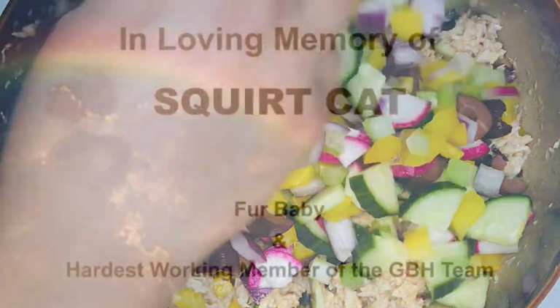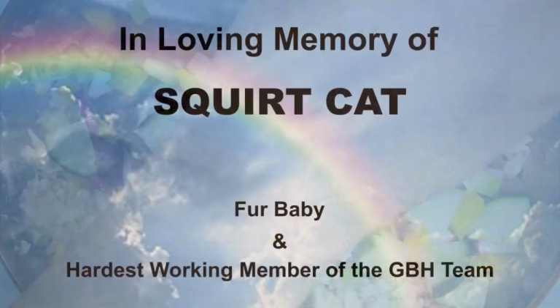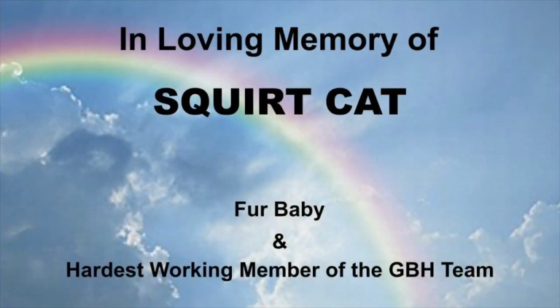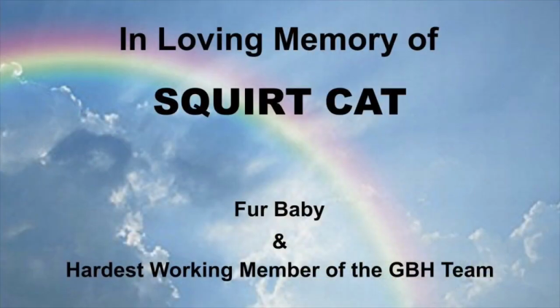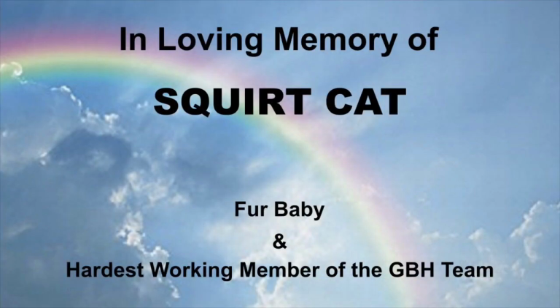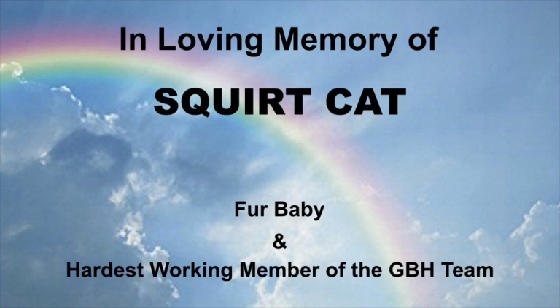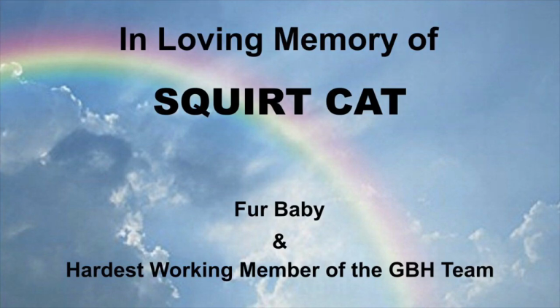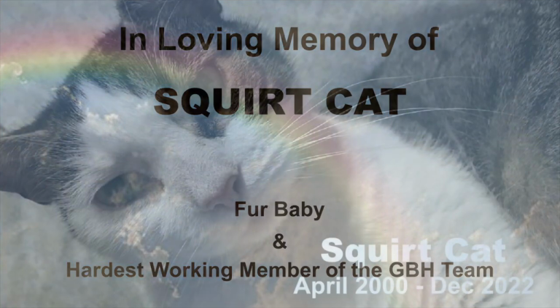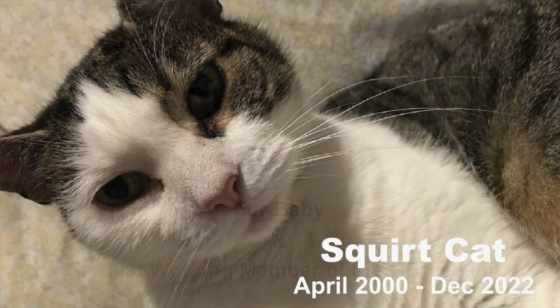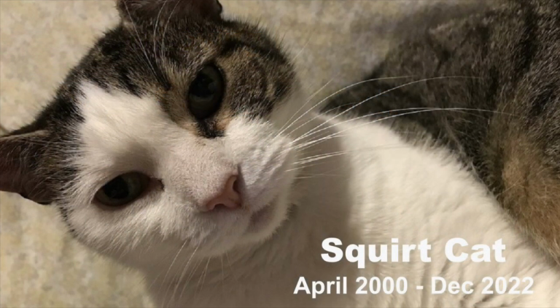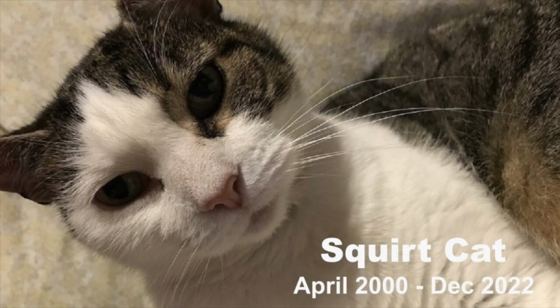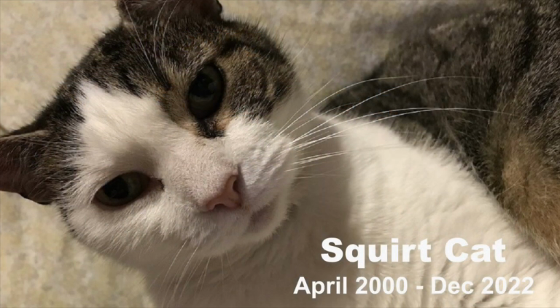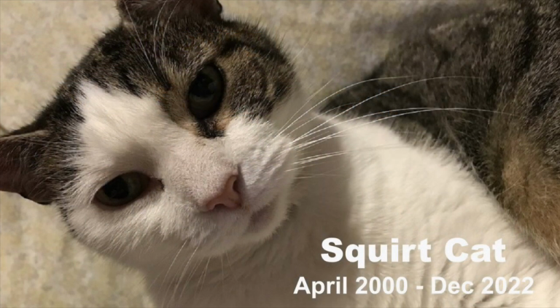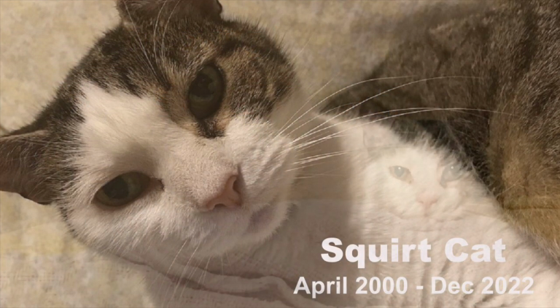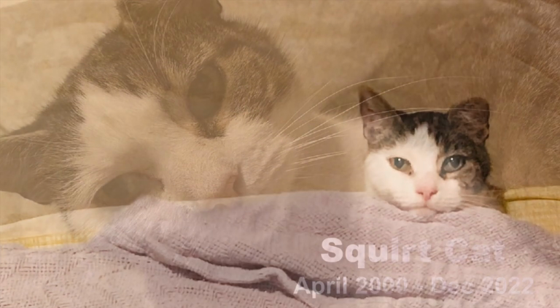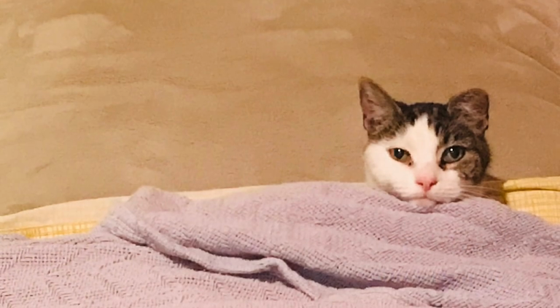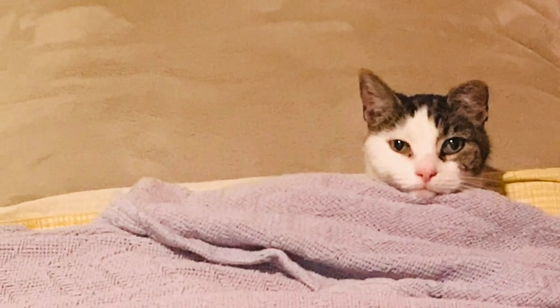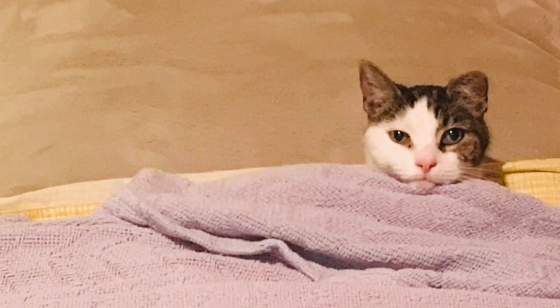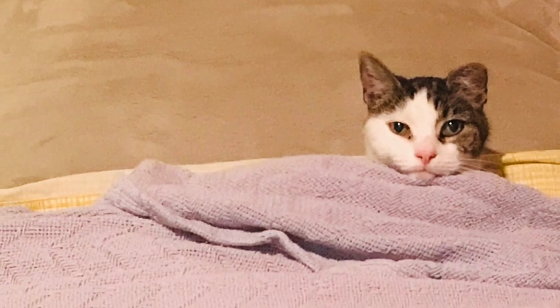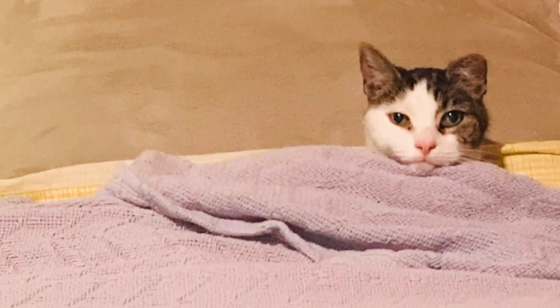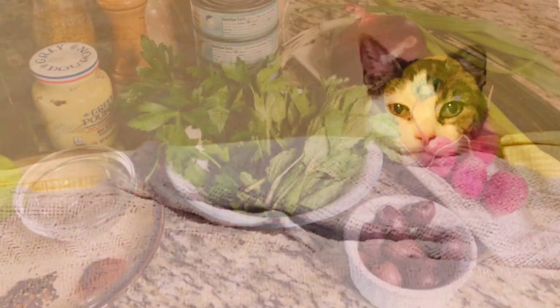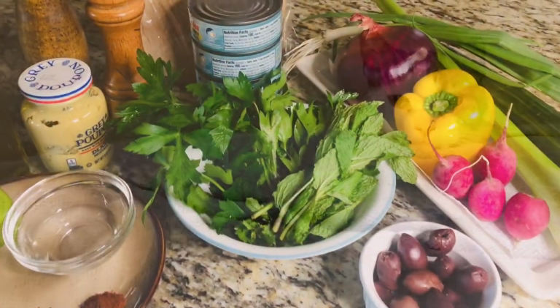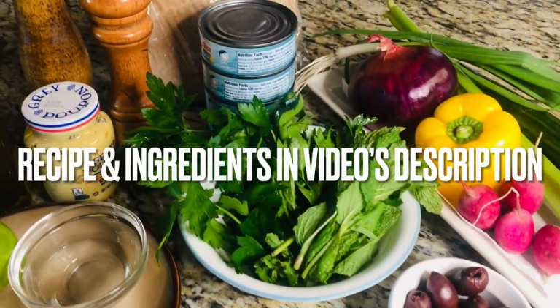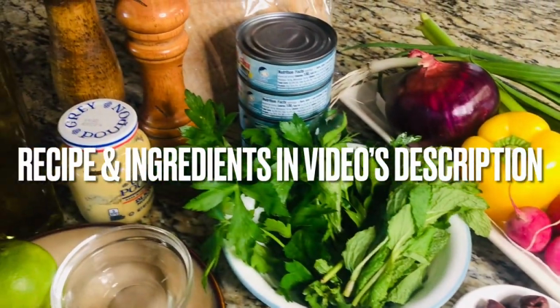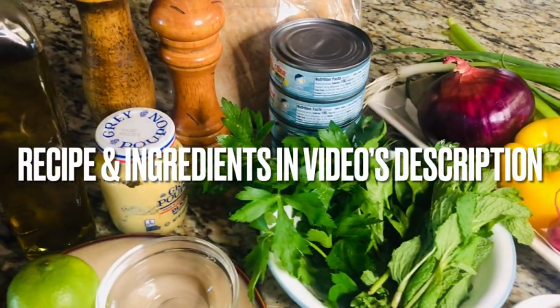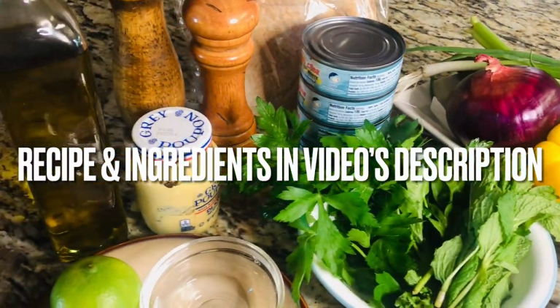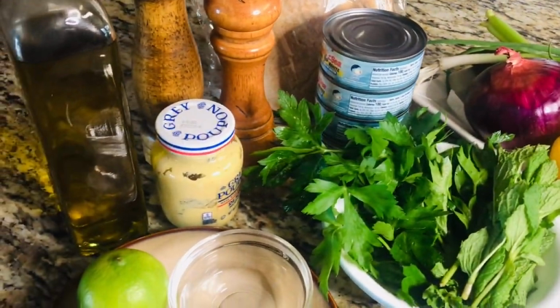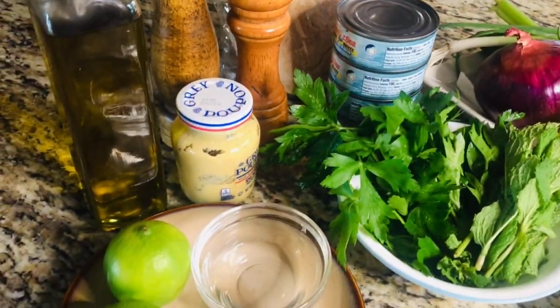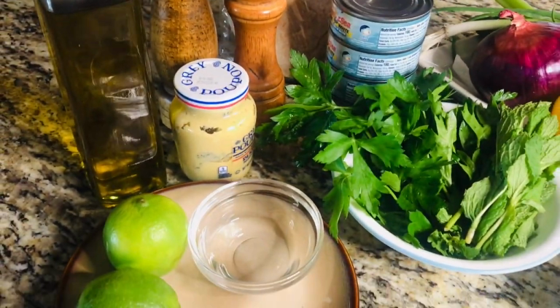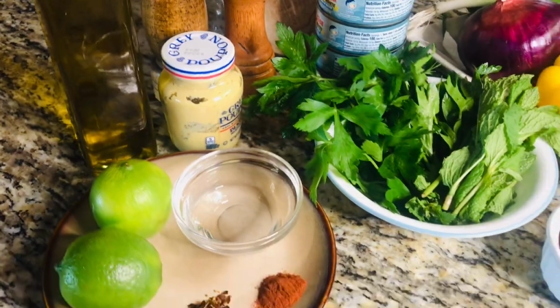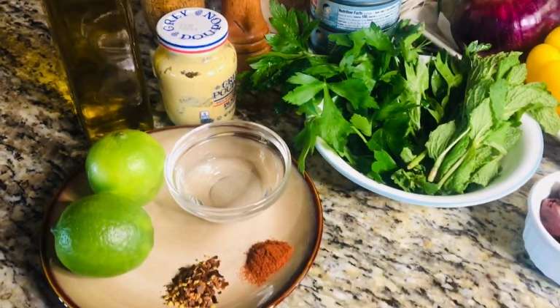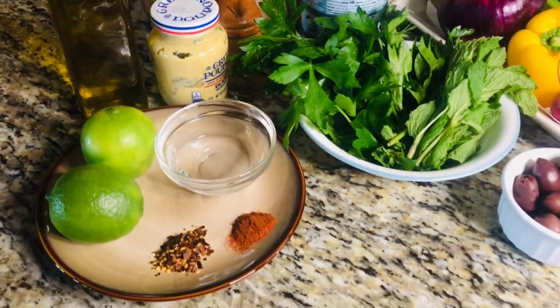But before we begin, I would like to dedicate this episode to our beloved Squirt Cat — she was the hardest-working member of the GBH team. The recipe, along with its ingredients, are in the video's description.